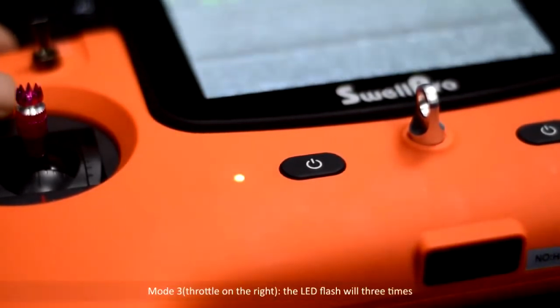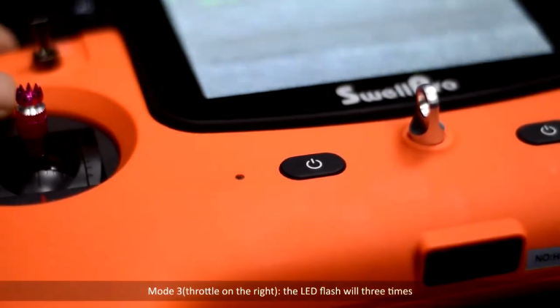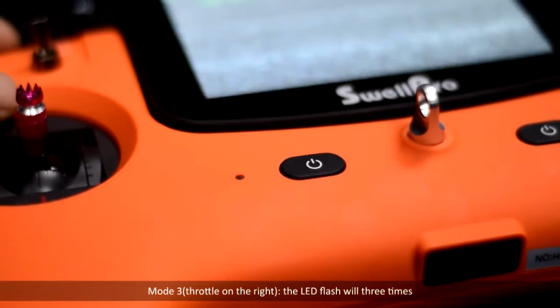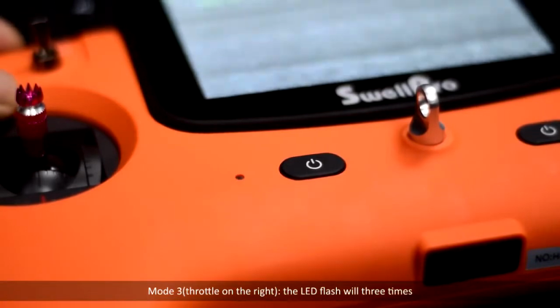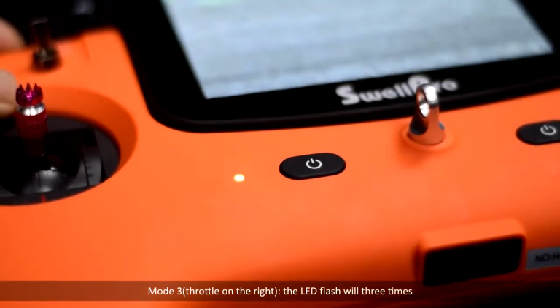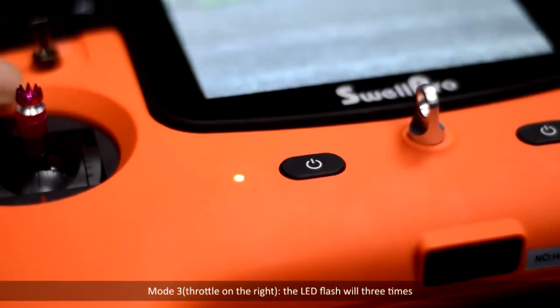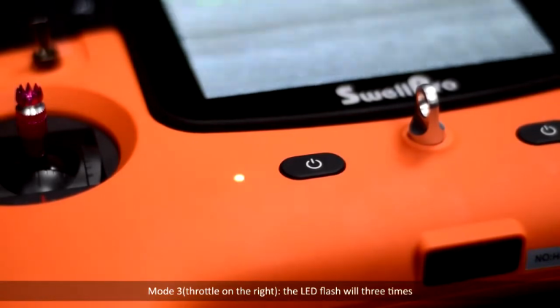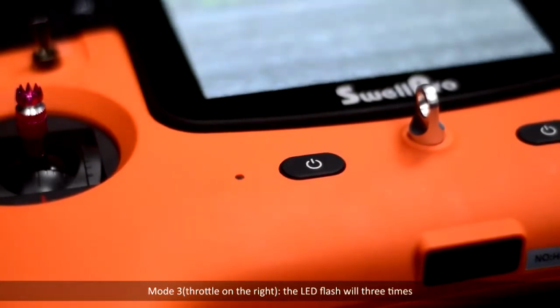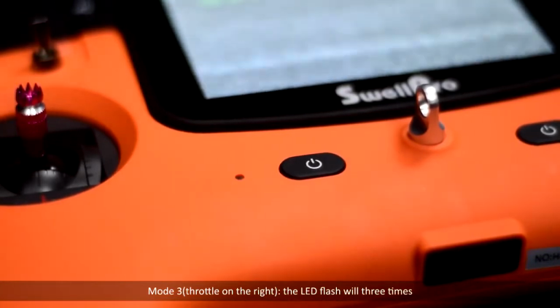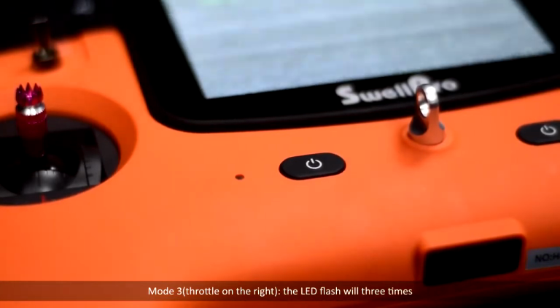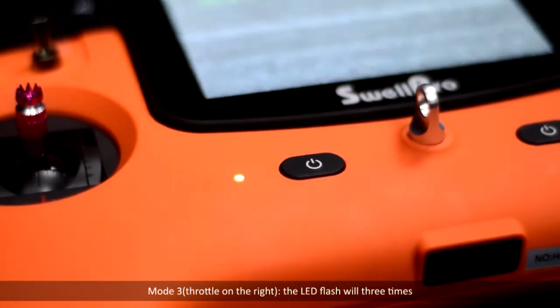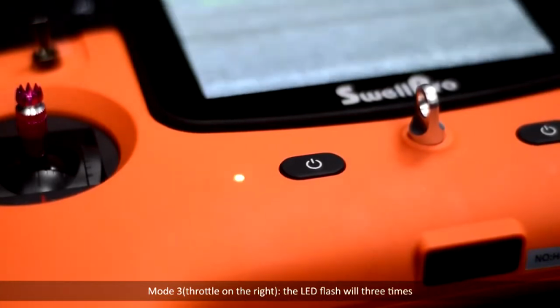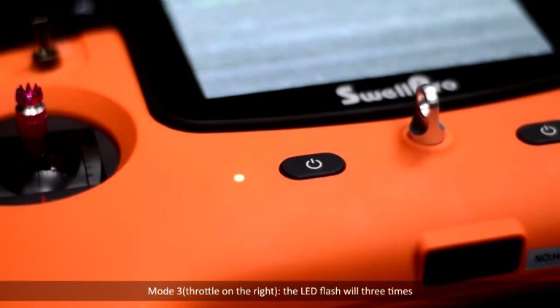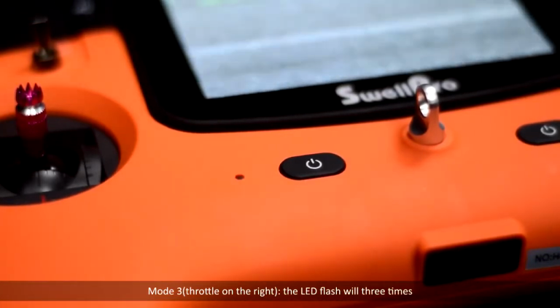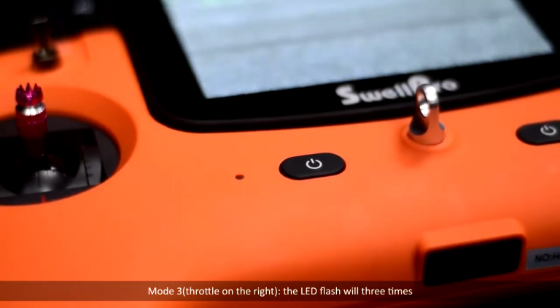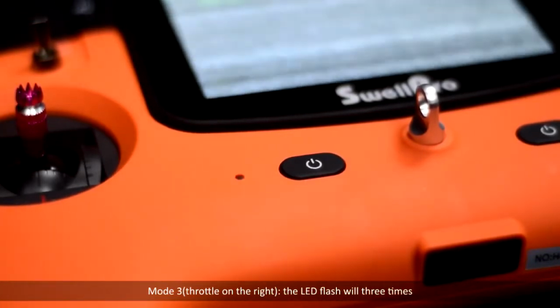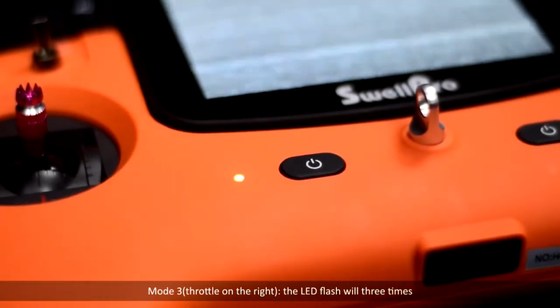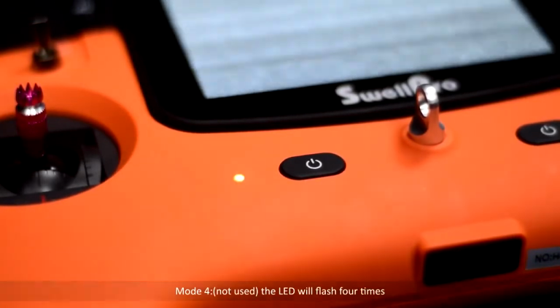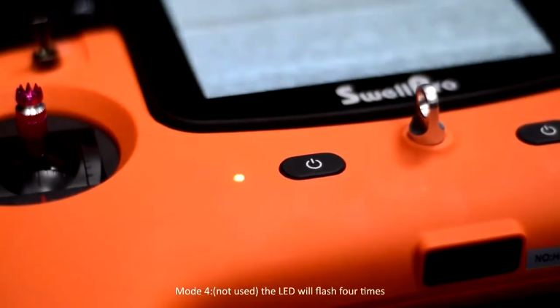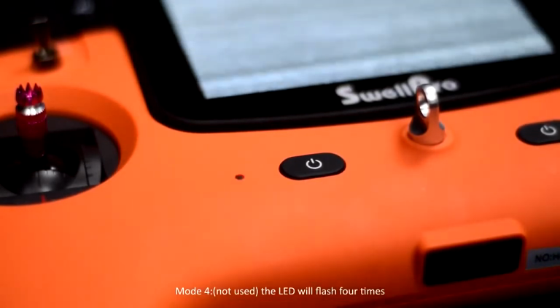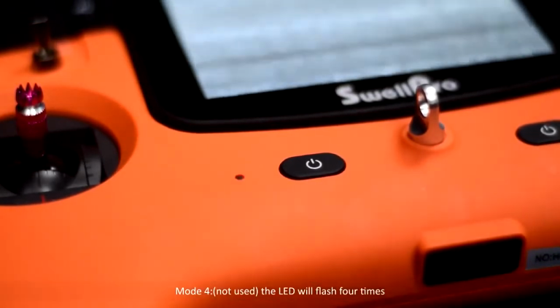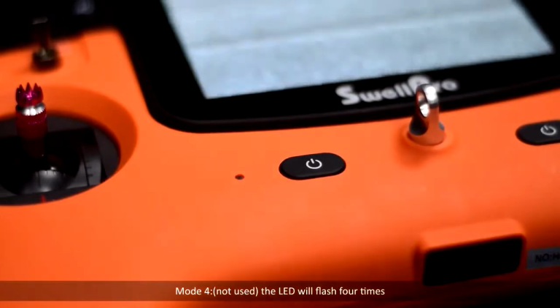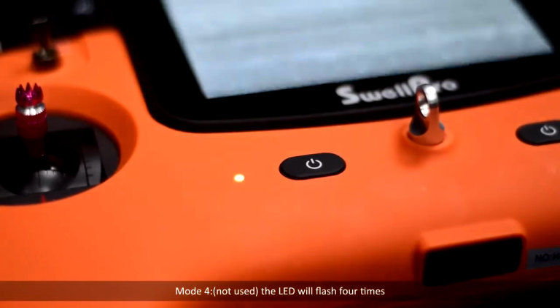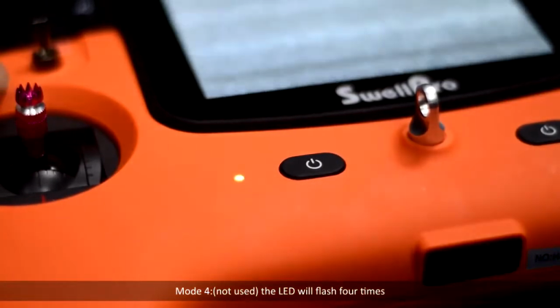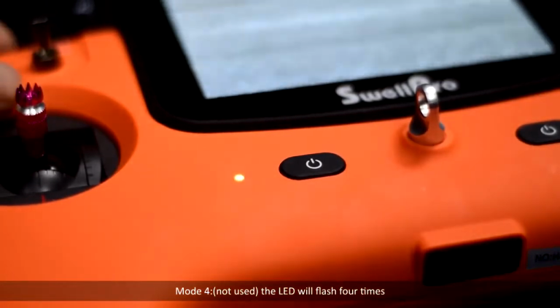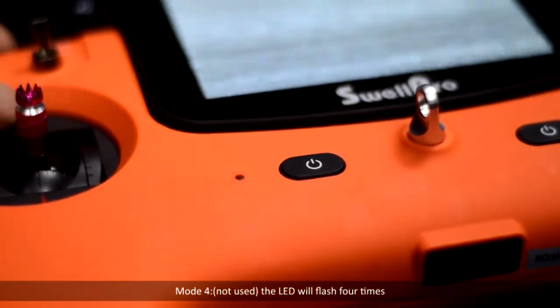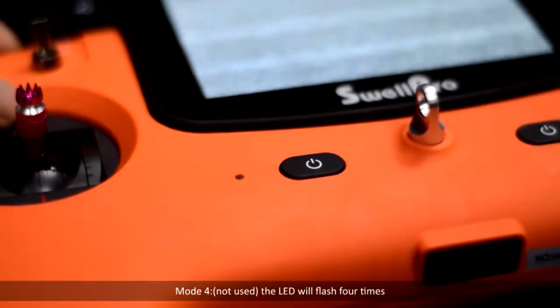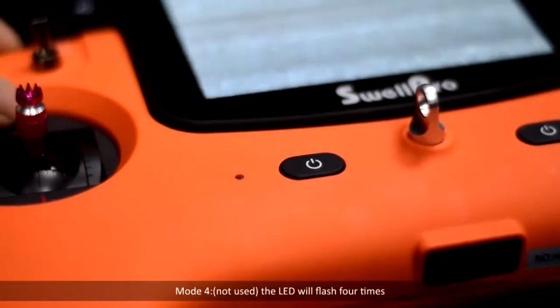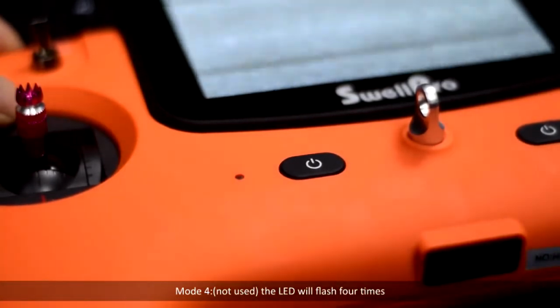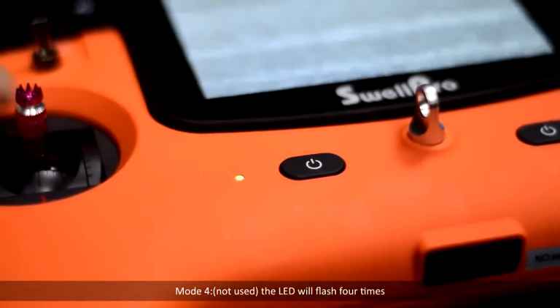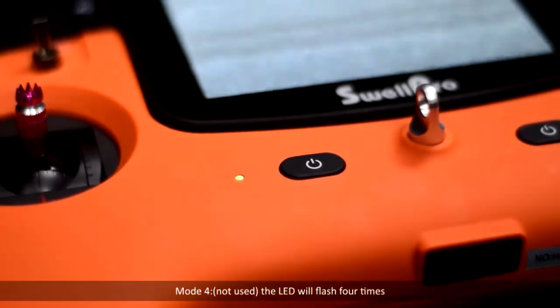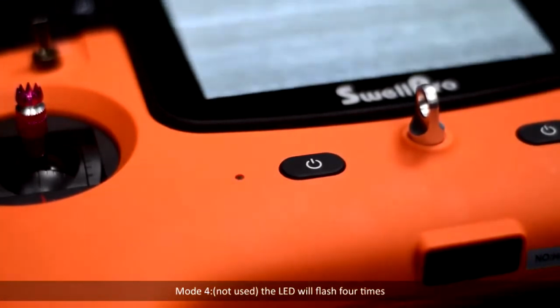Mode 3 has the throttle on the right — the LED will flash 3 times. Mode 4 is not used — the LED will flash 4 times.